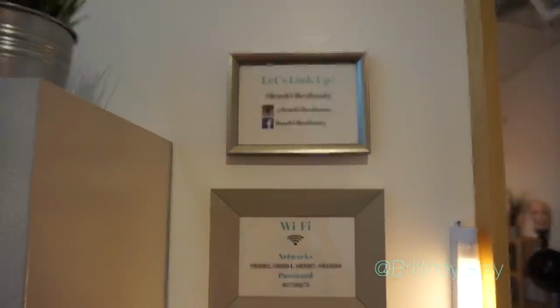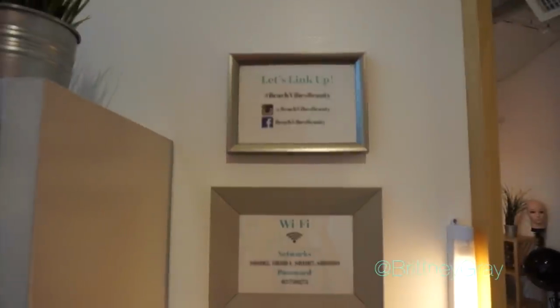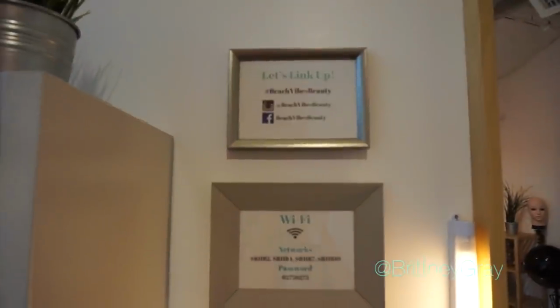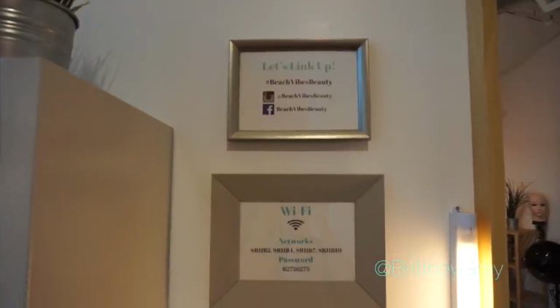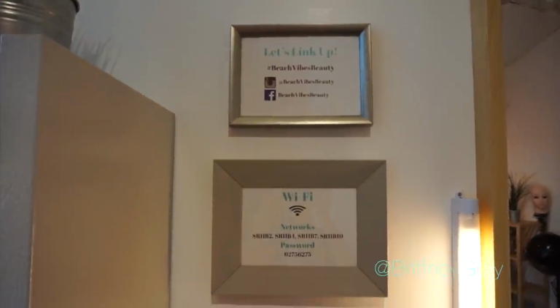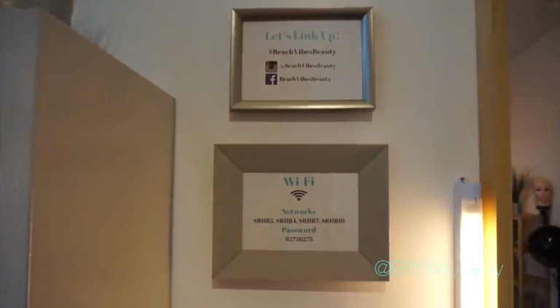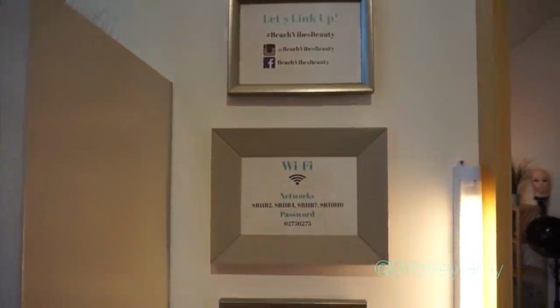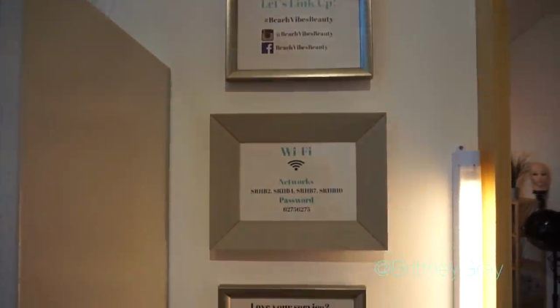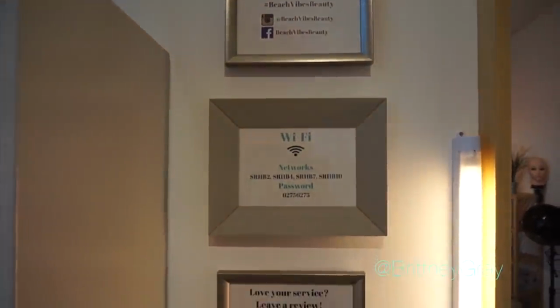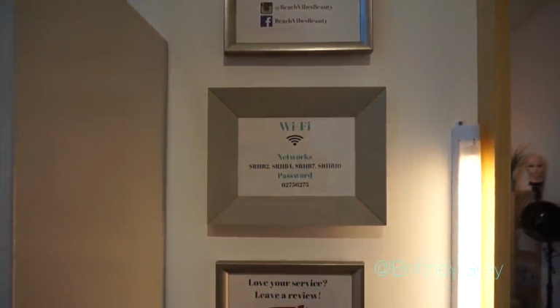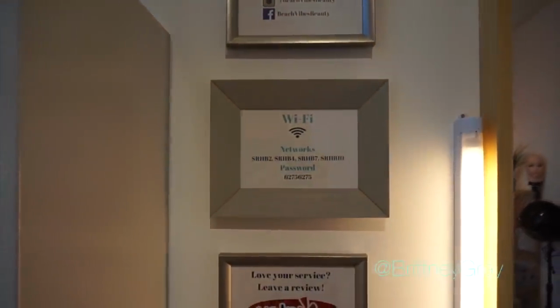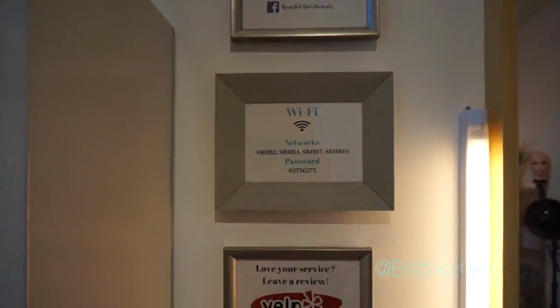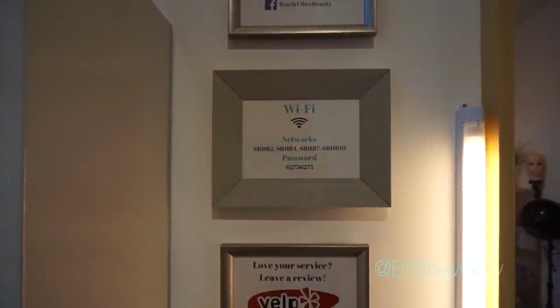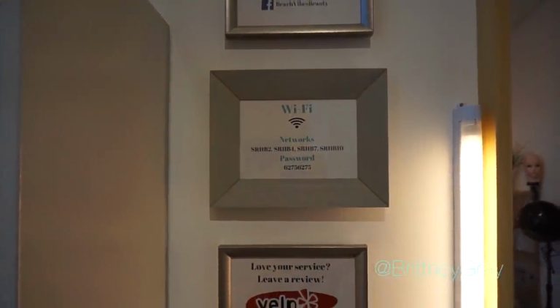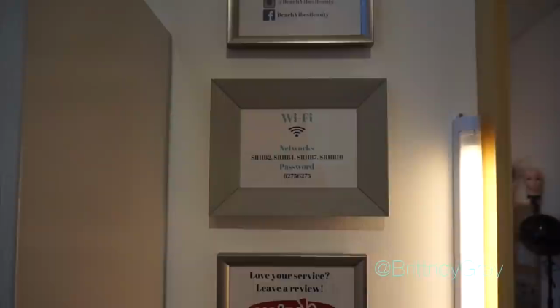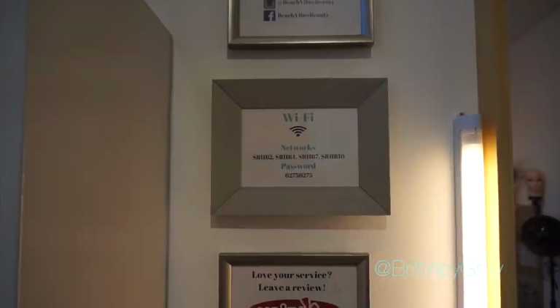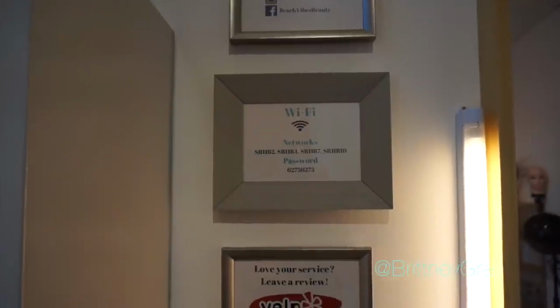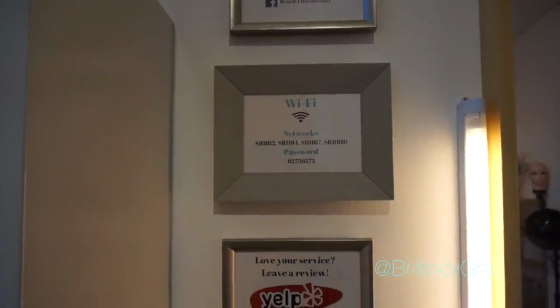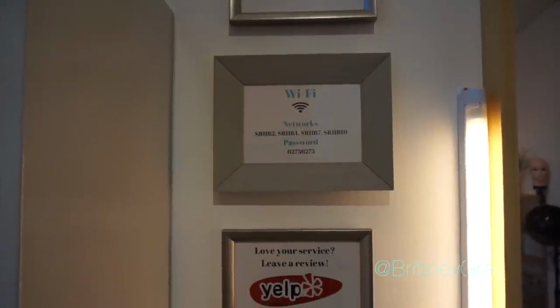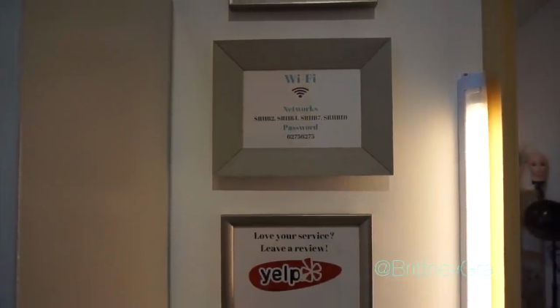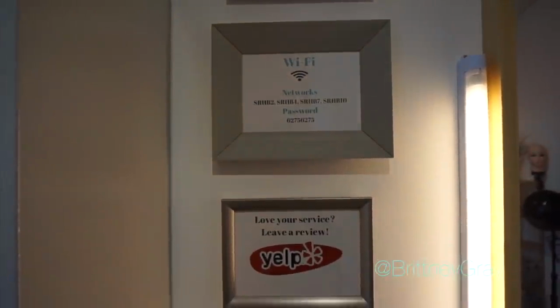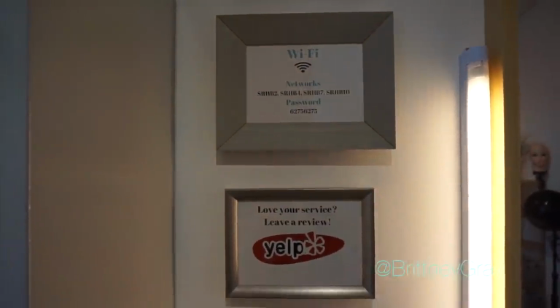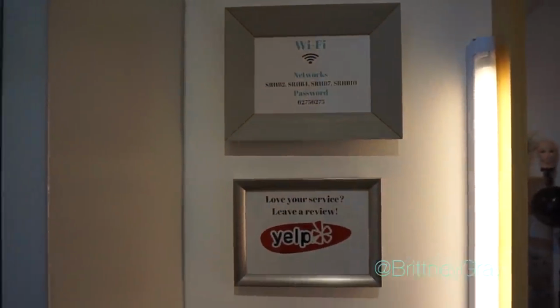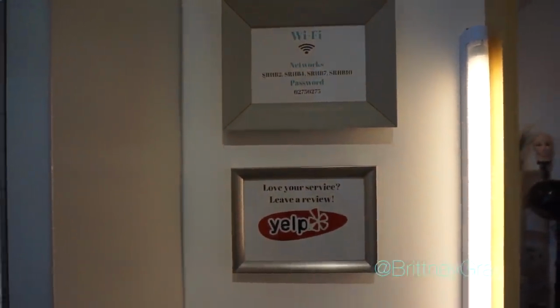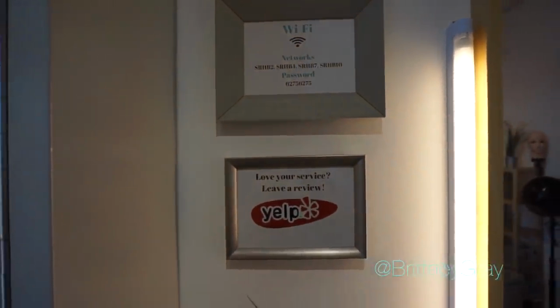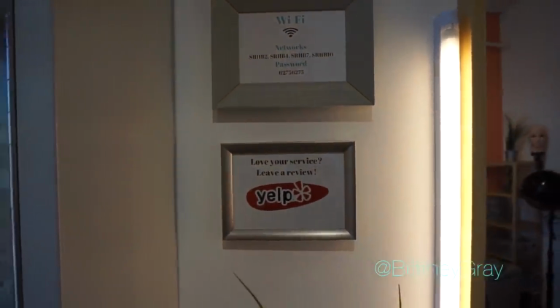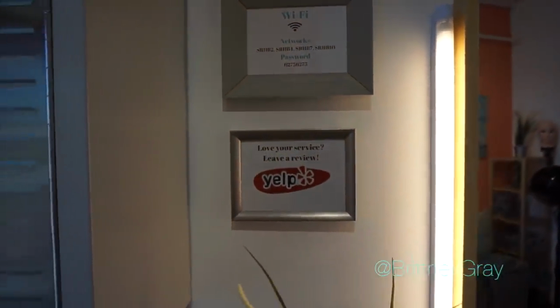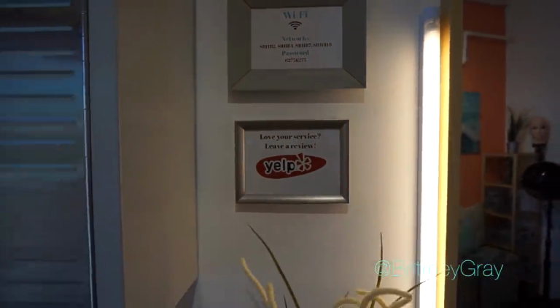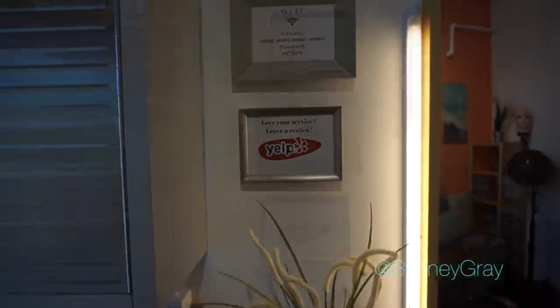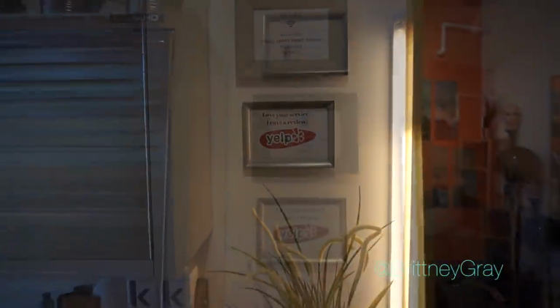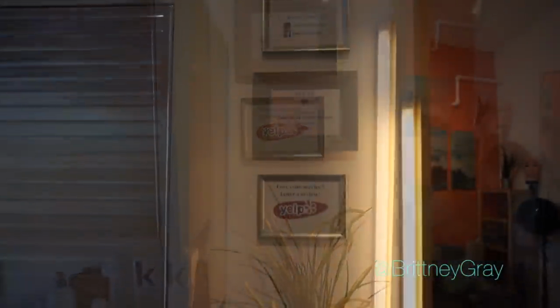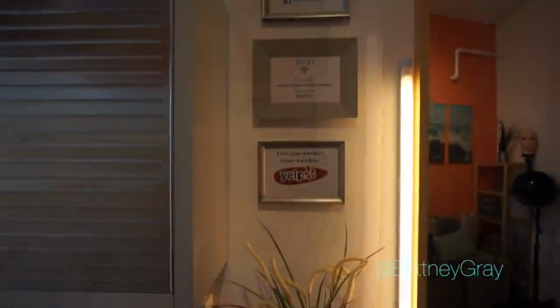This is where I display links to my social media, the Wi-Fi password, and a little sign for Yelp: if you love your service, leave a review.